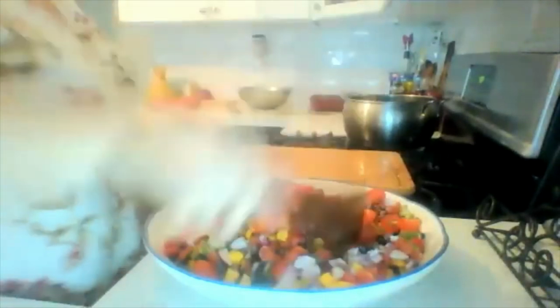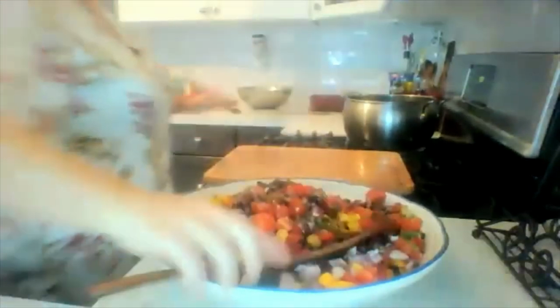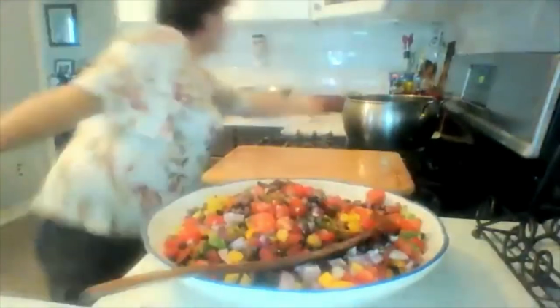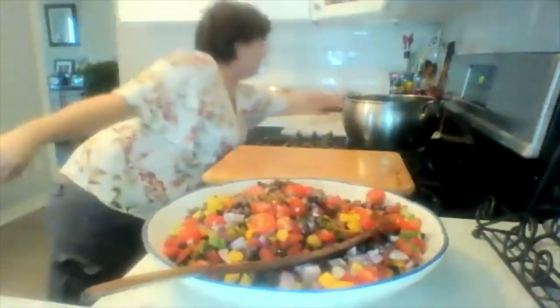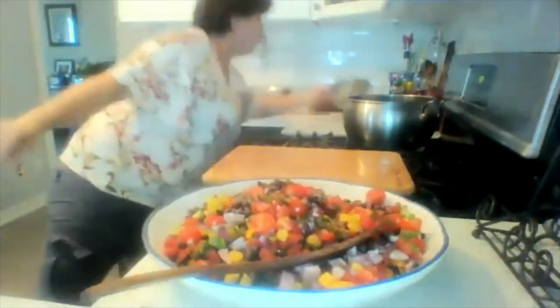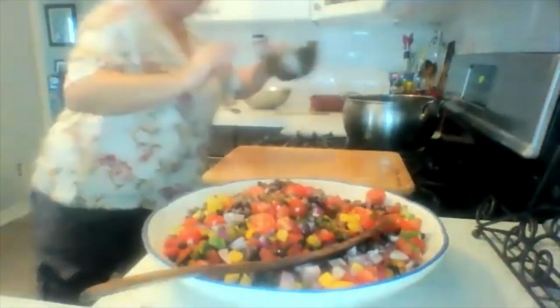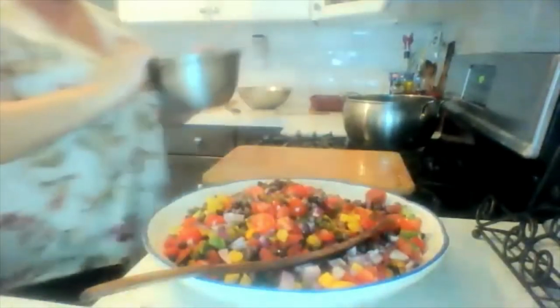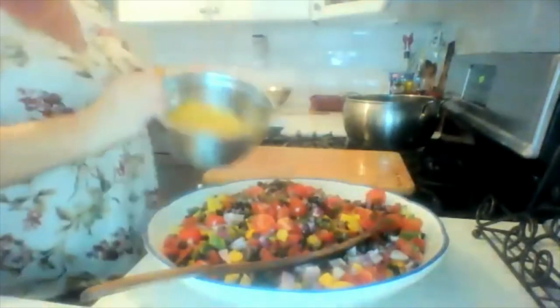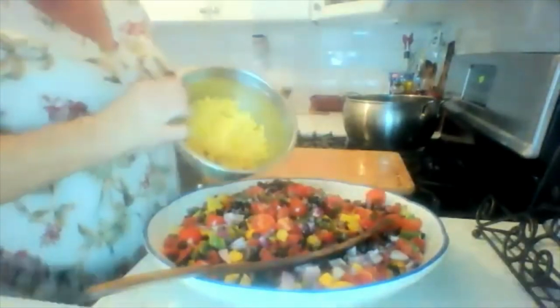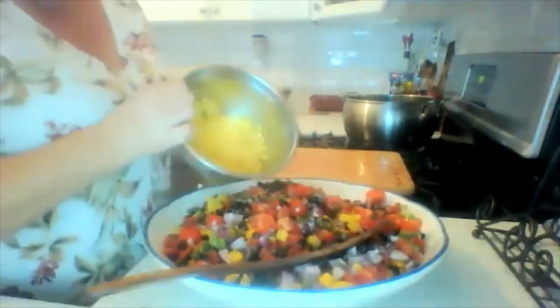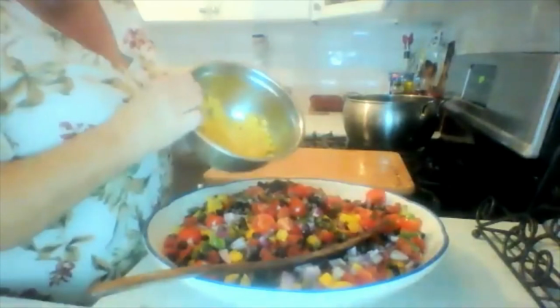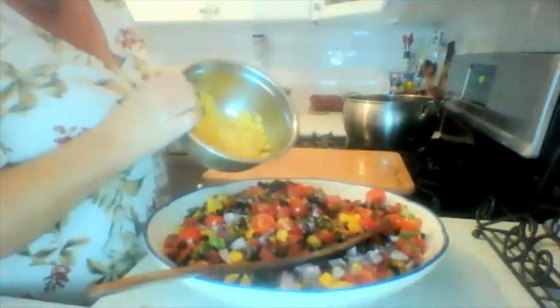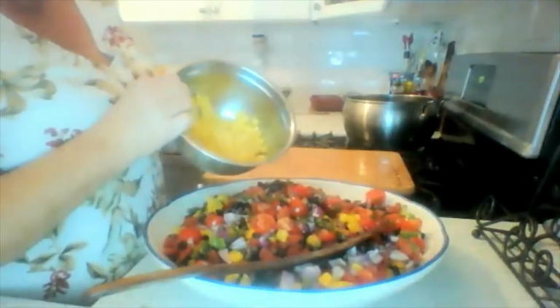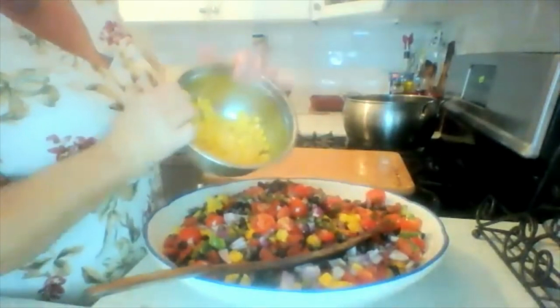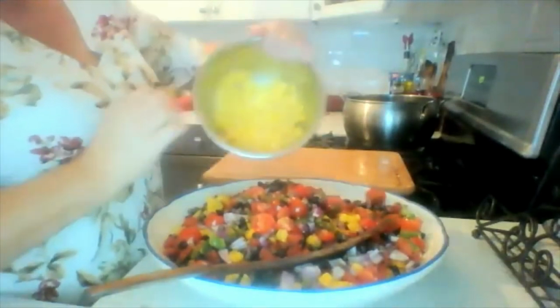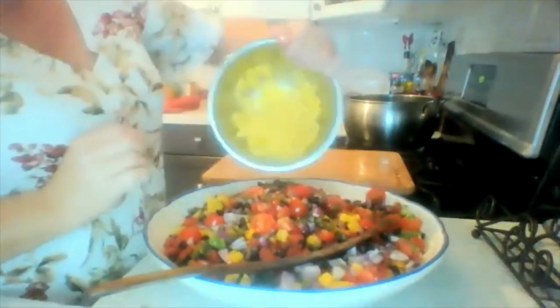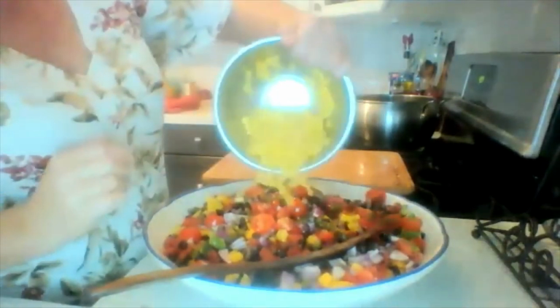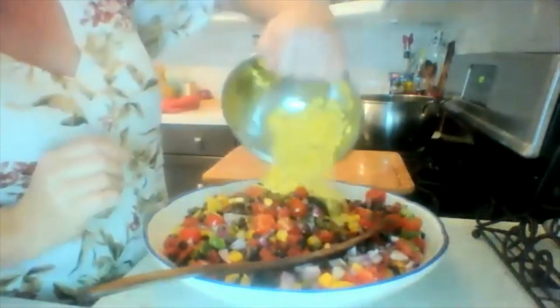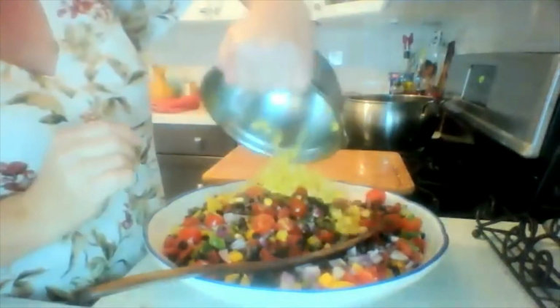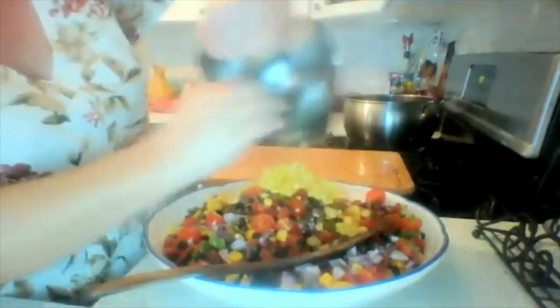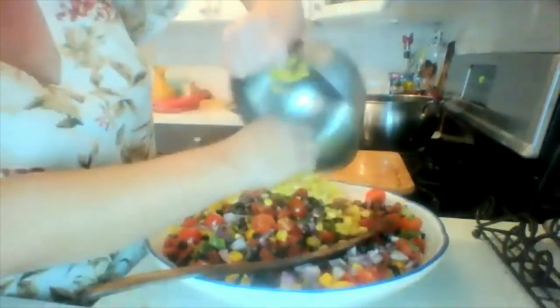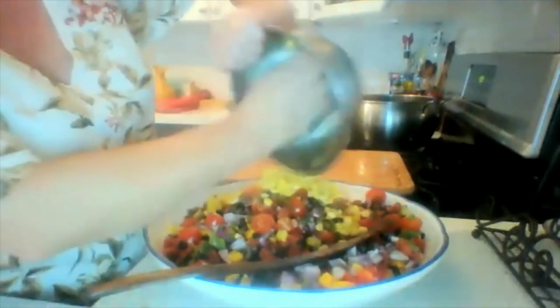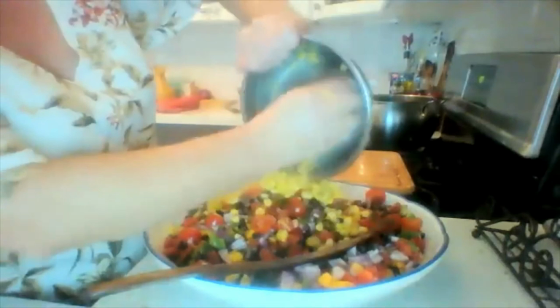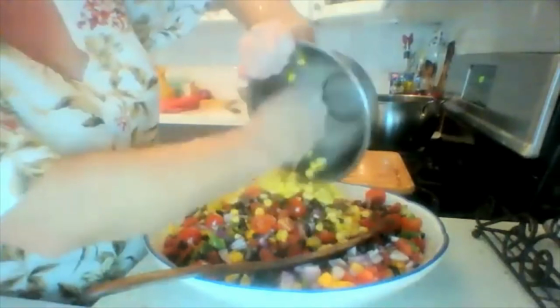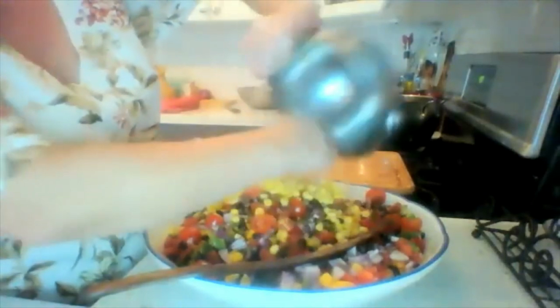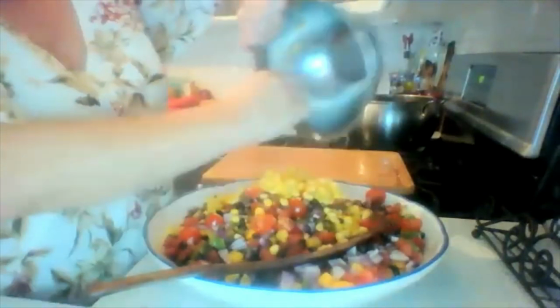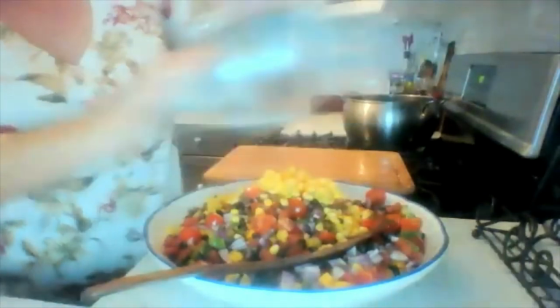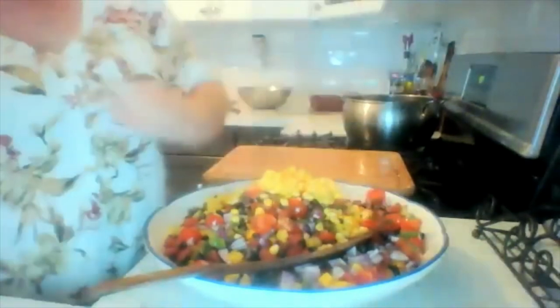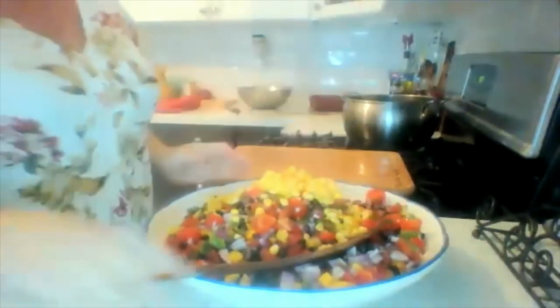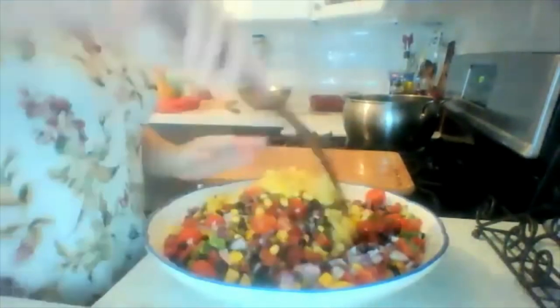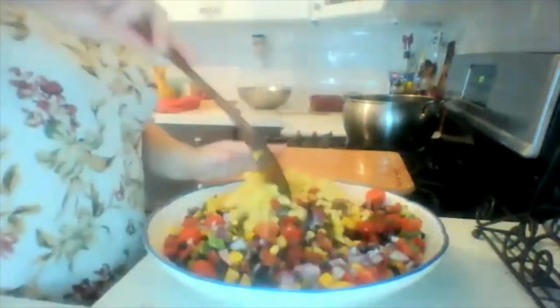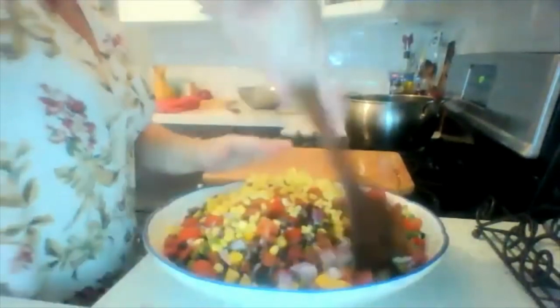You can get a can of whole corn, but I had frozen so I thawed it out — it's about a can's worth of corn. Mix that in.